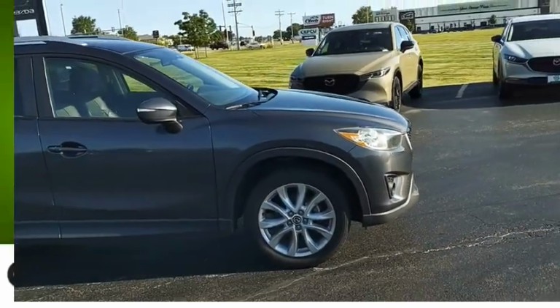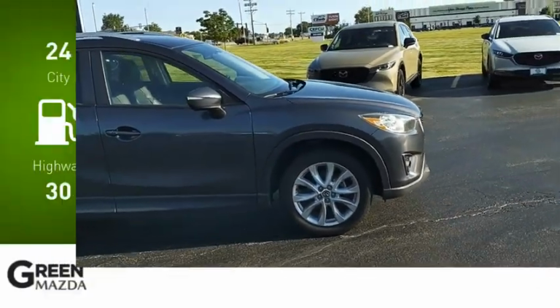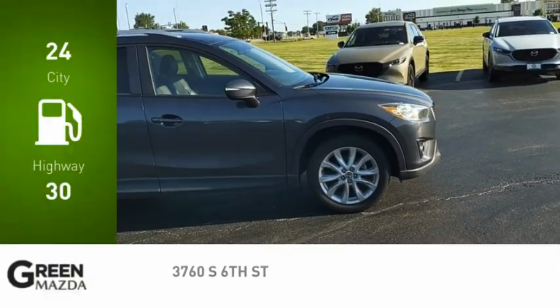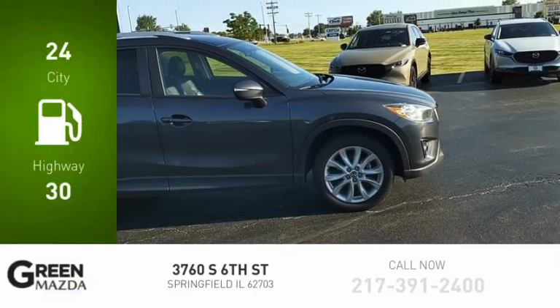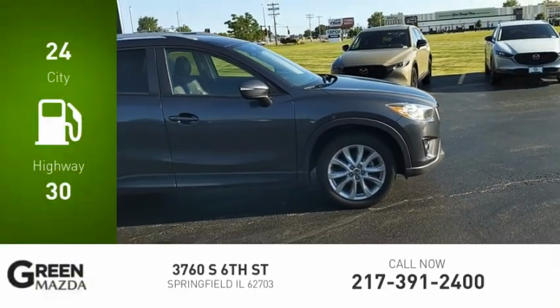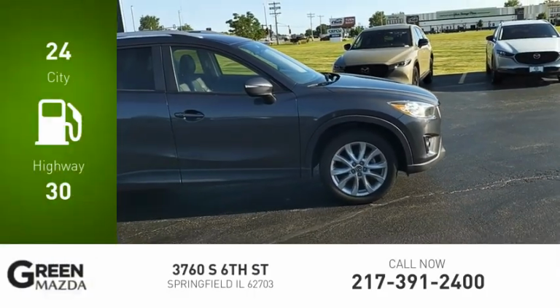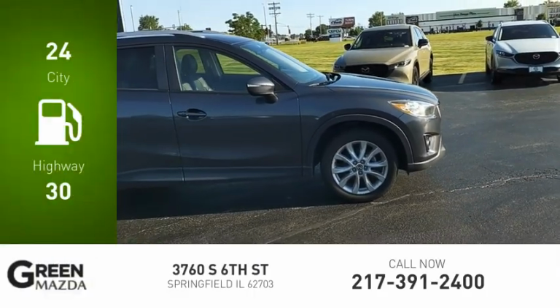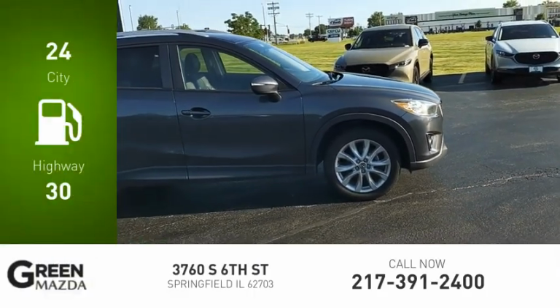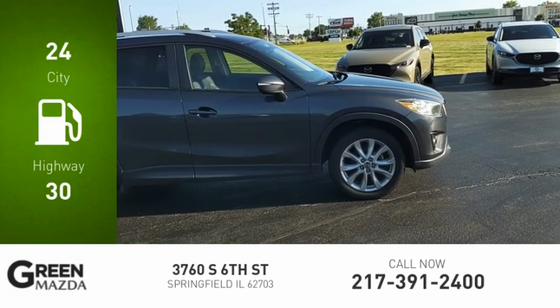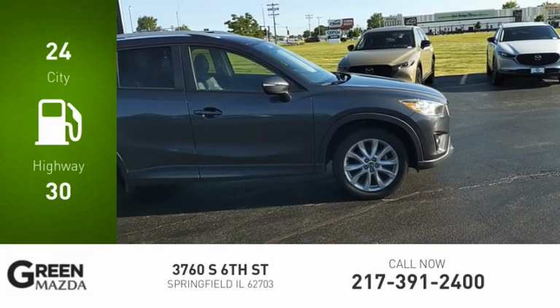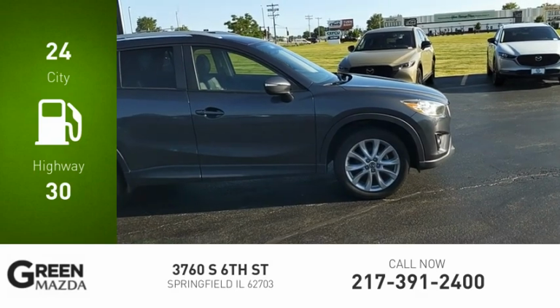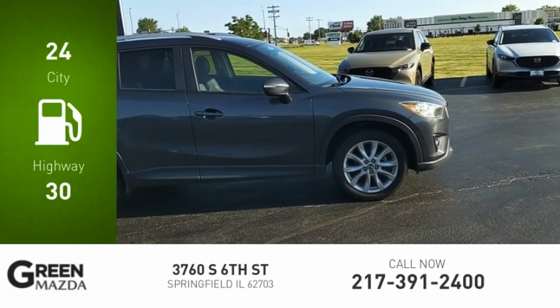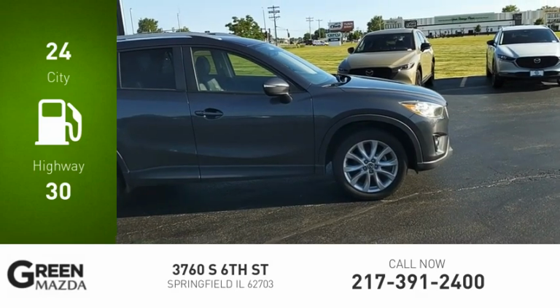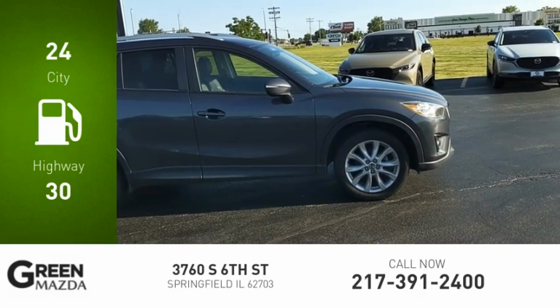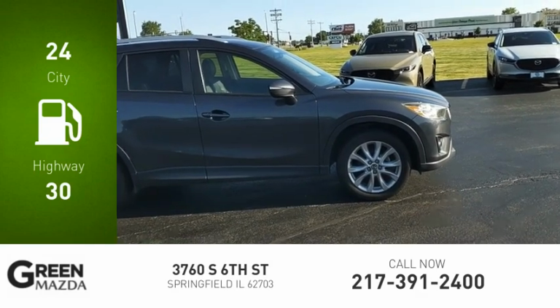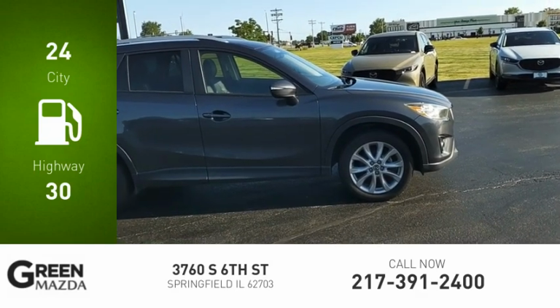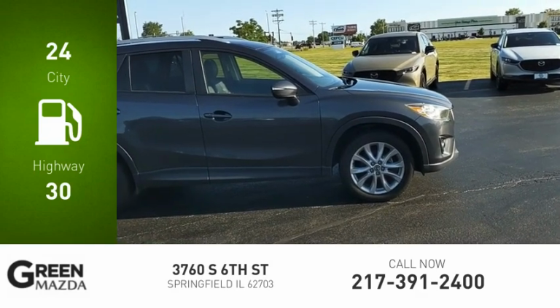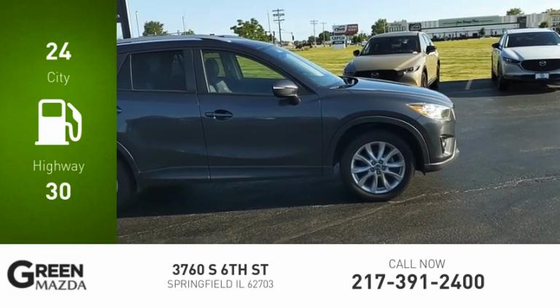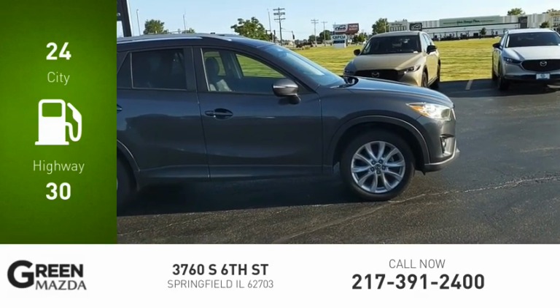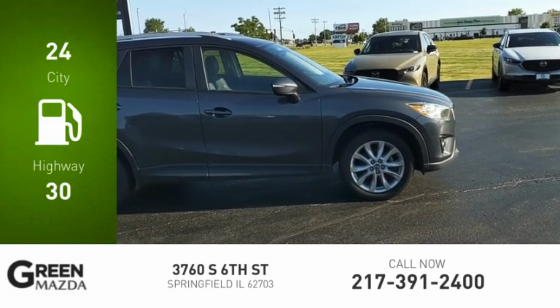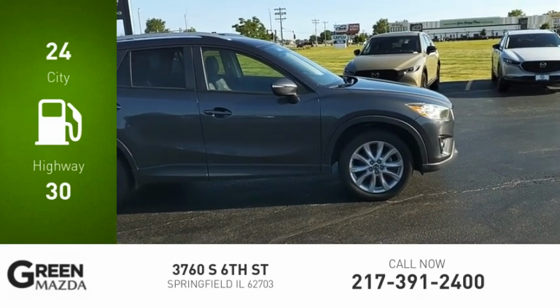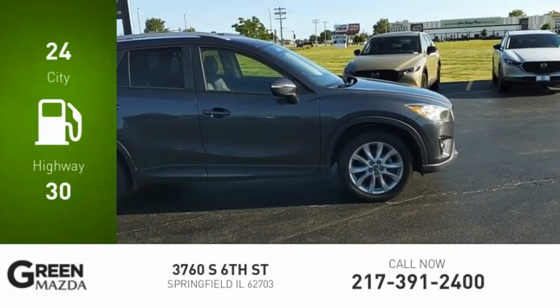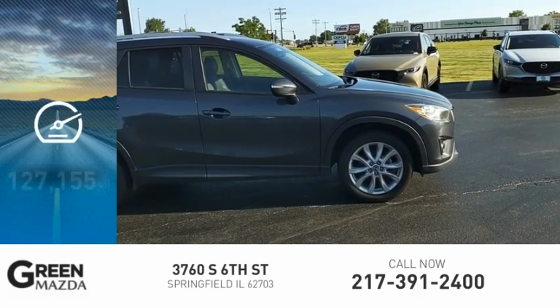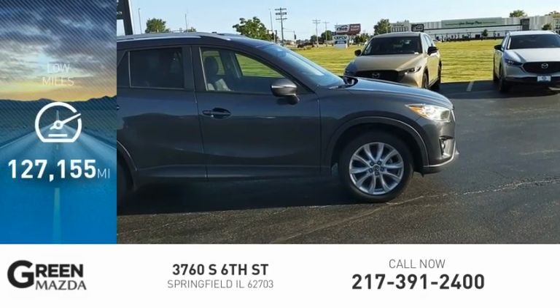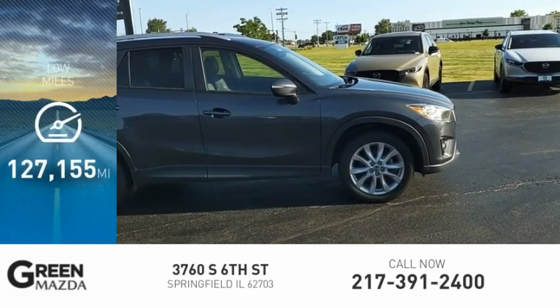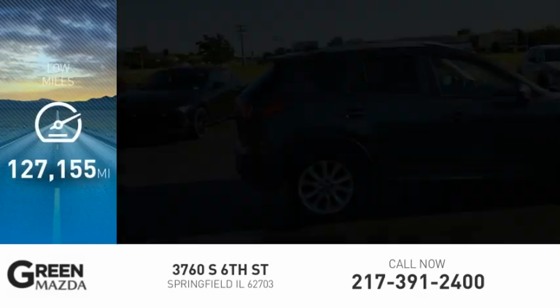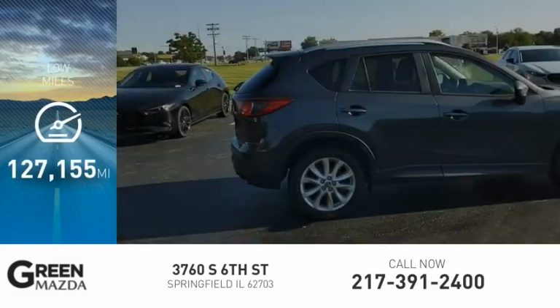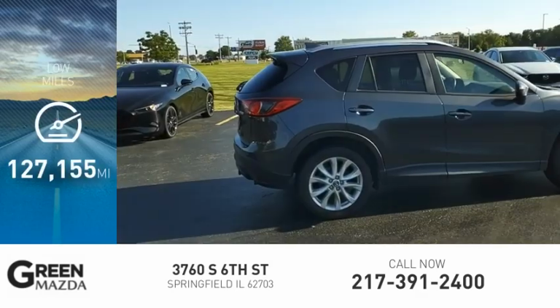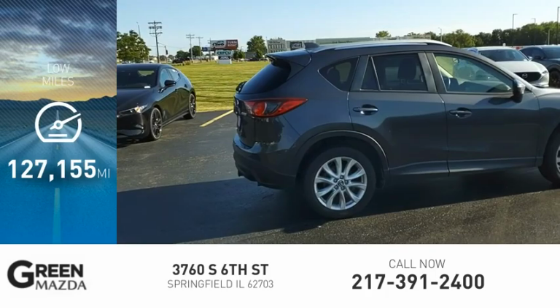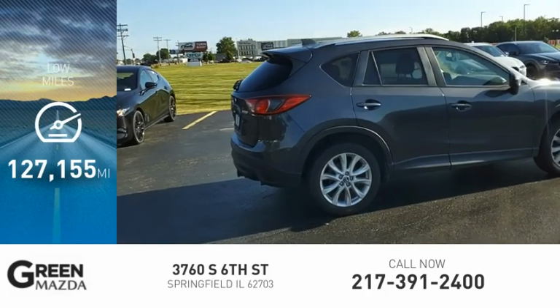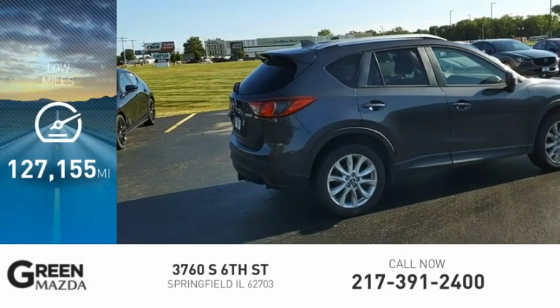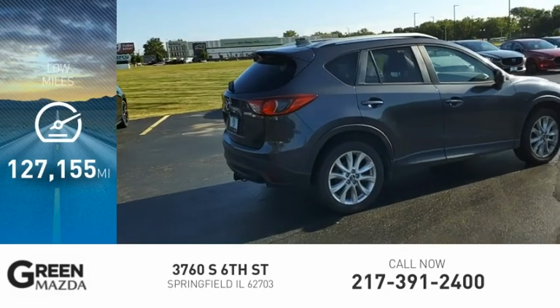Great fuel efficiency saves you money by requiring fewer trips to the gas station. This vehicle has less than 130,000 miles.